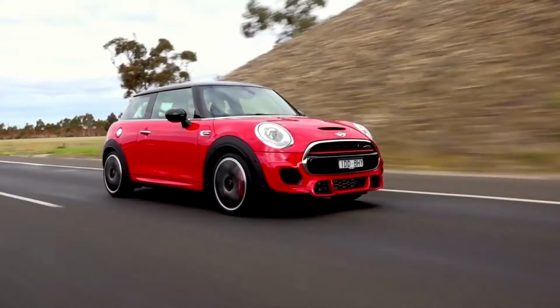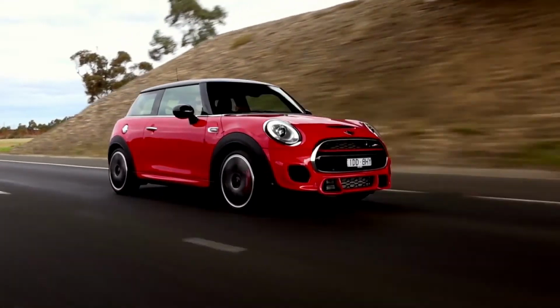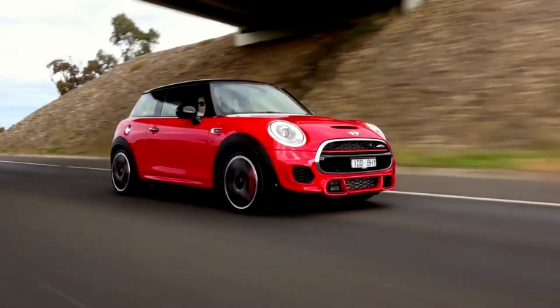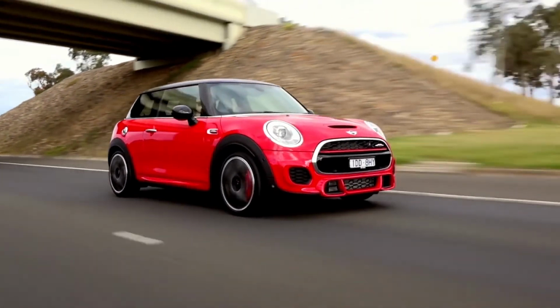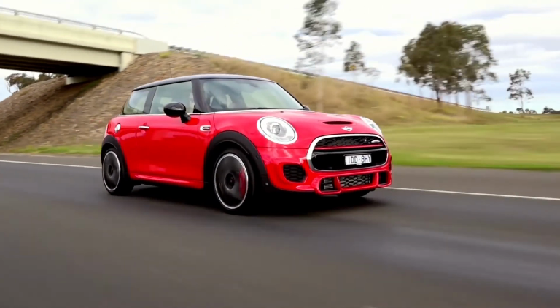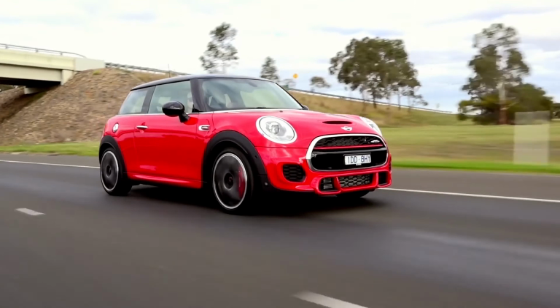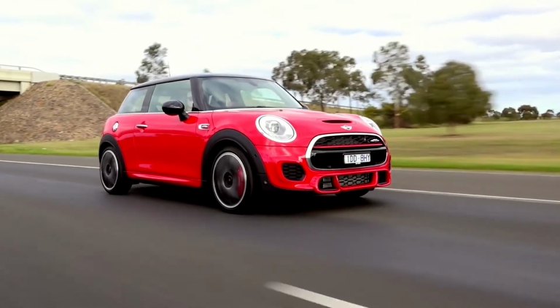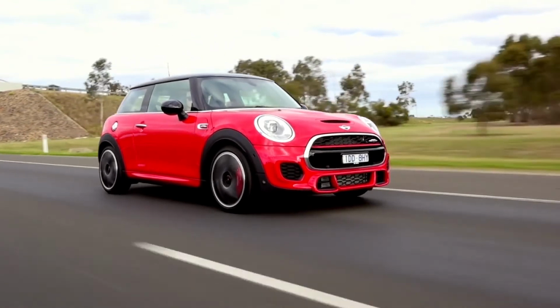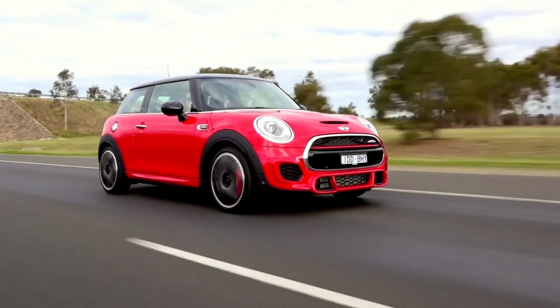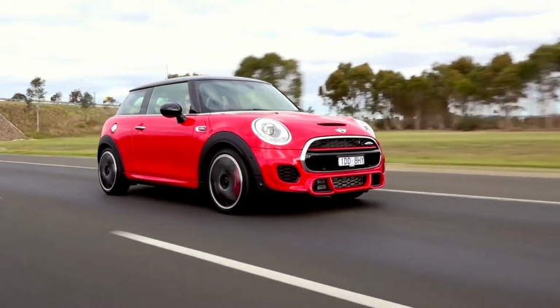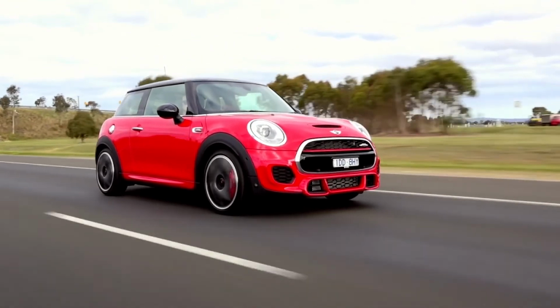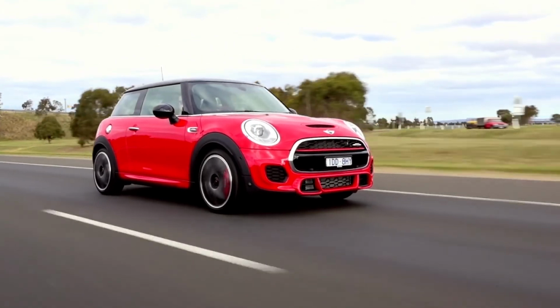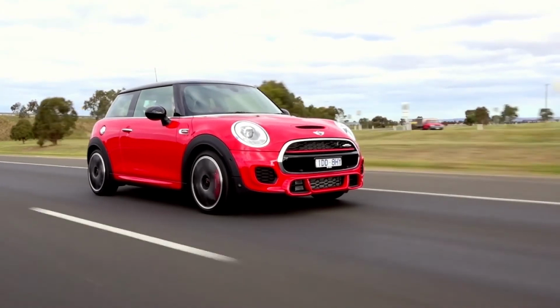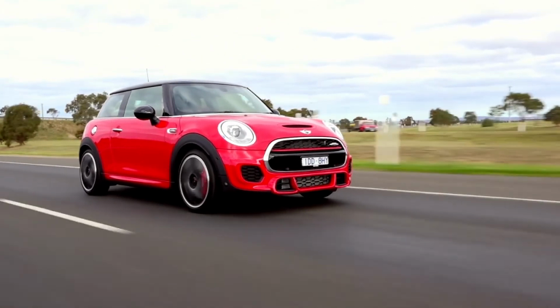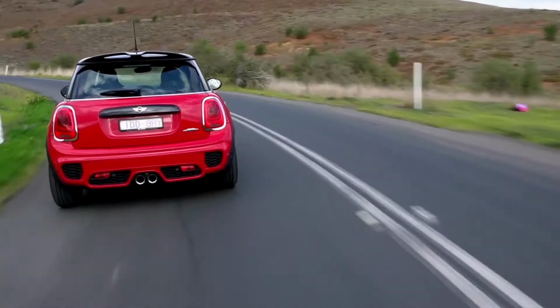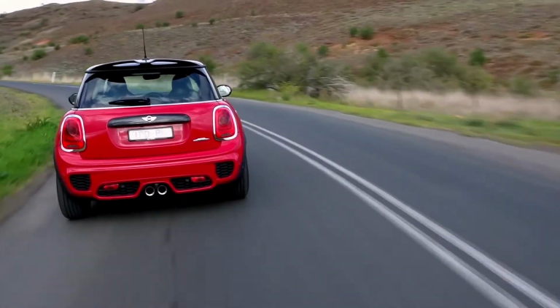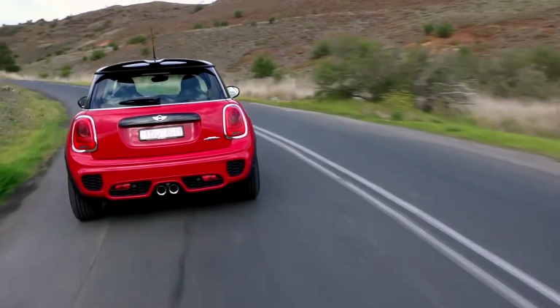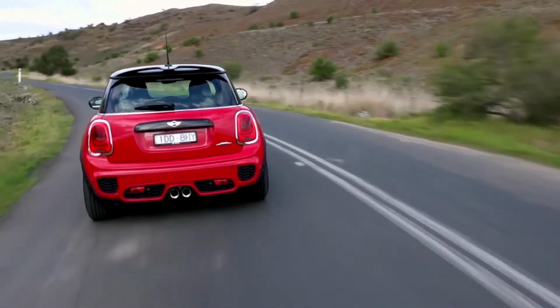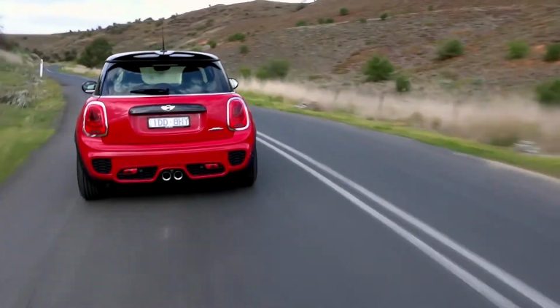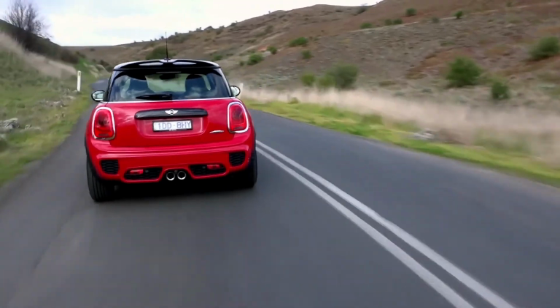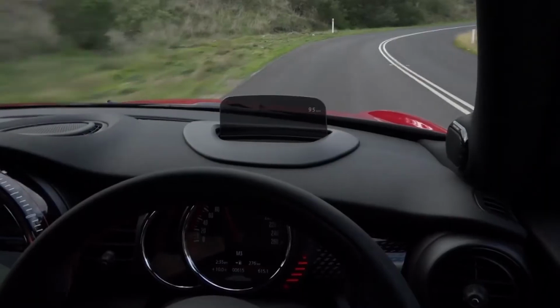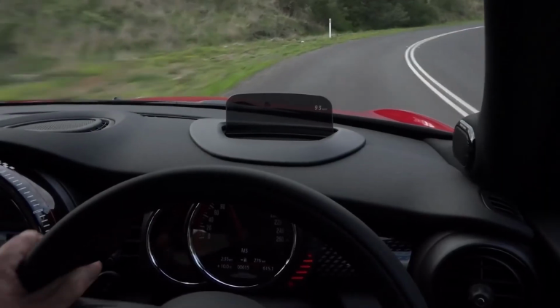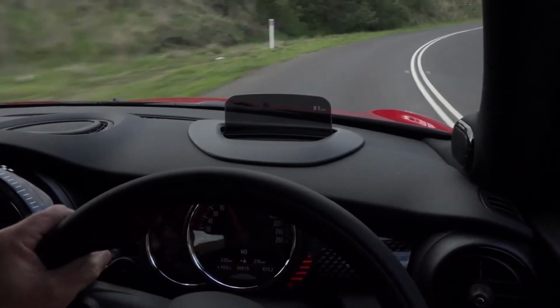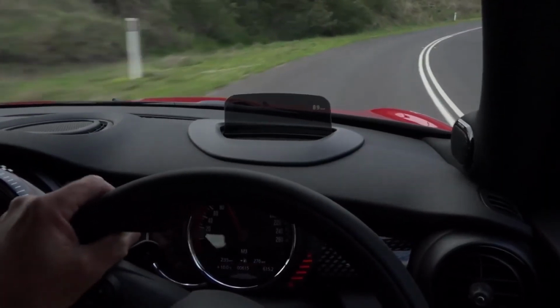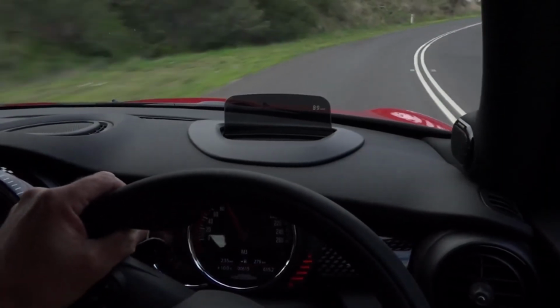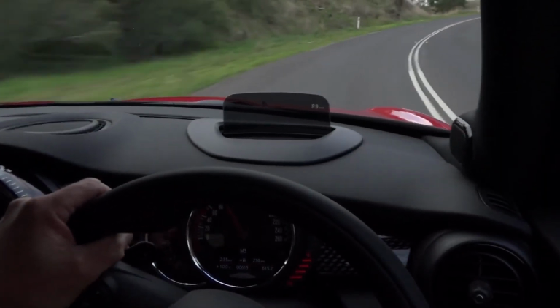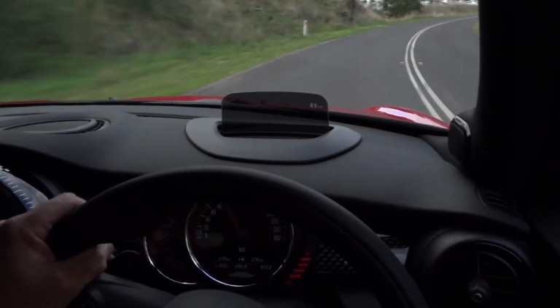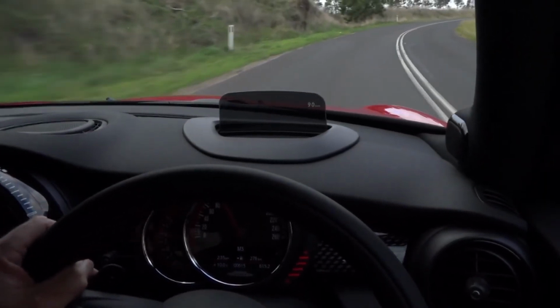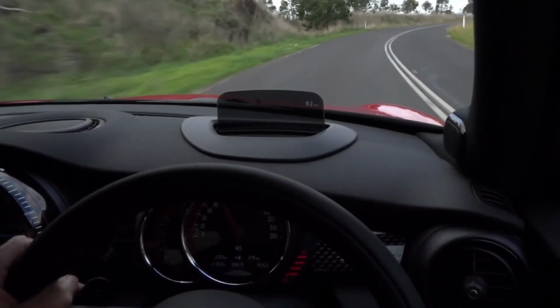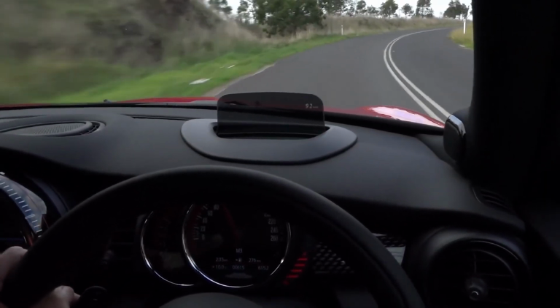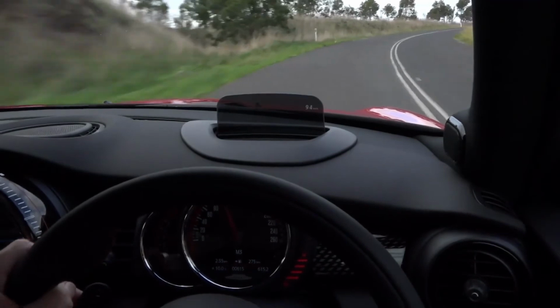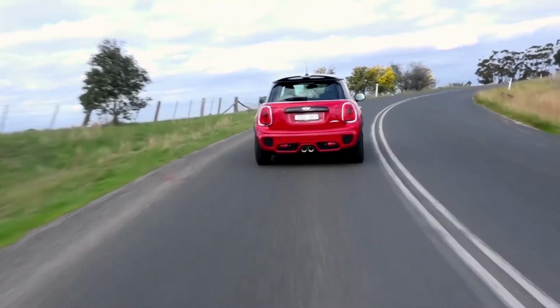There are faster hot hatches out there for the same money as the new JCW hatch, but few, if any, can match the Mini for its sense of occasion. If you're after a three-door Mini that's quick but still livable, the new JCW is a cracker.